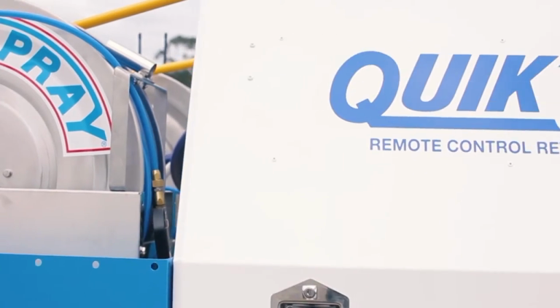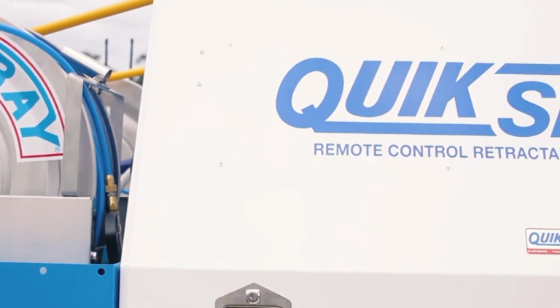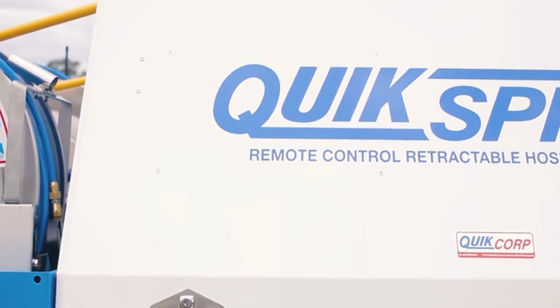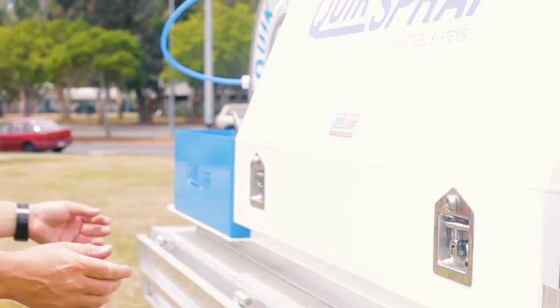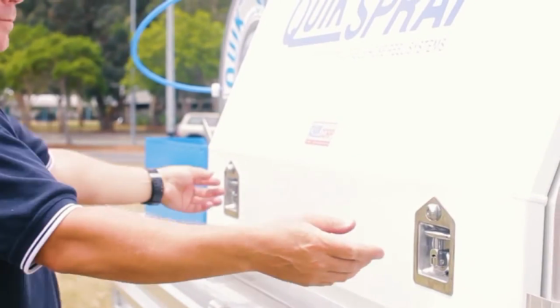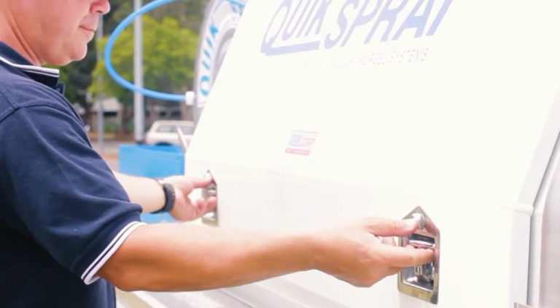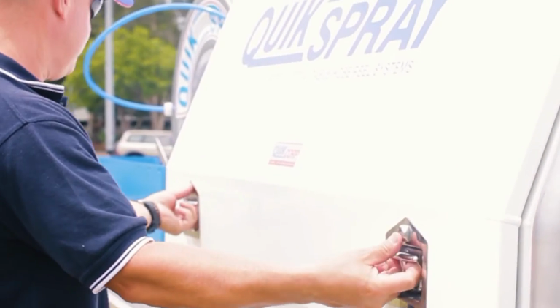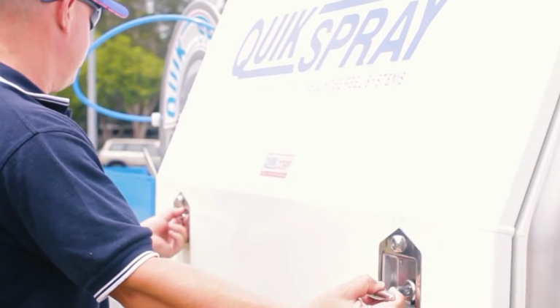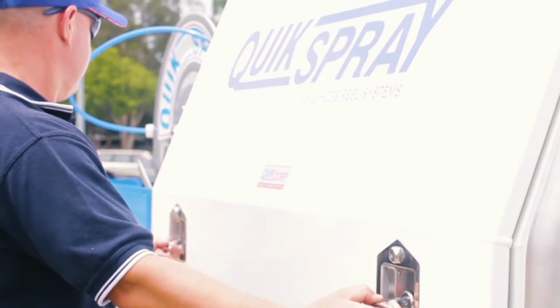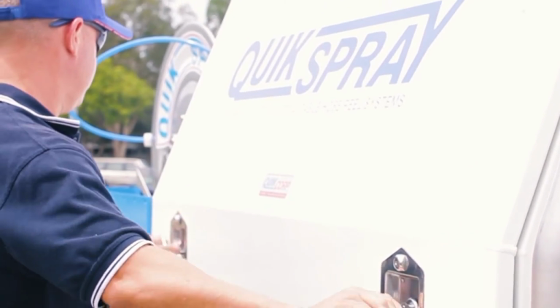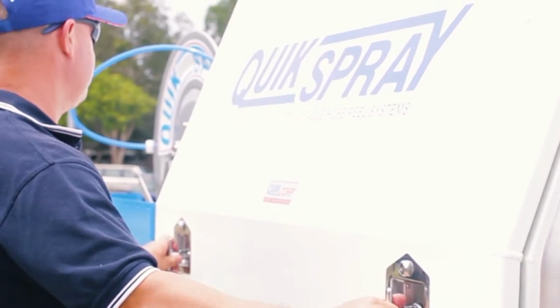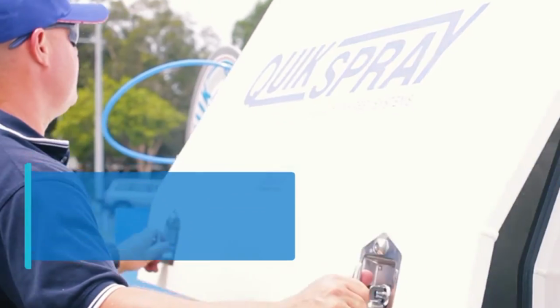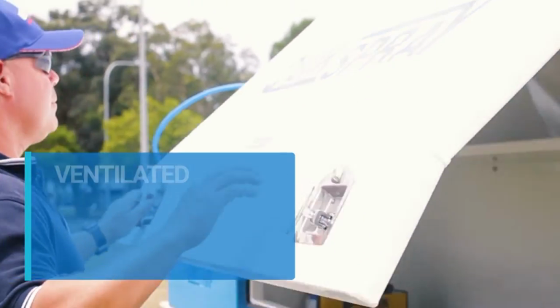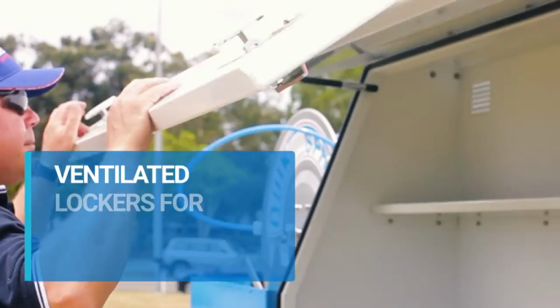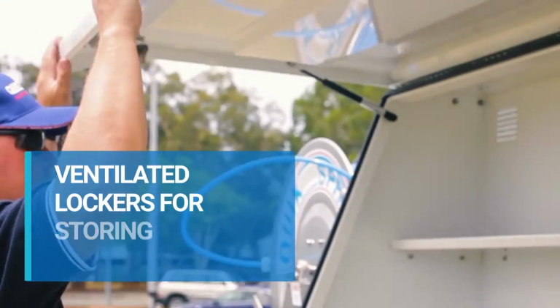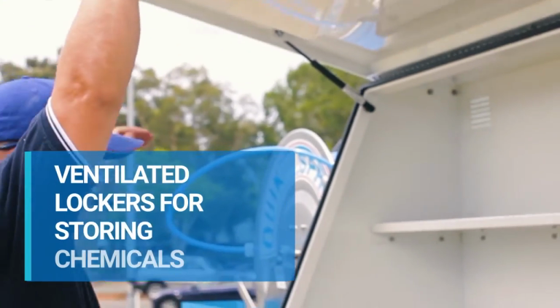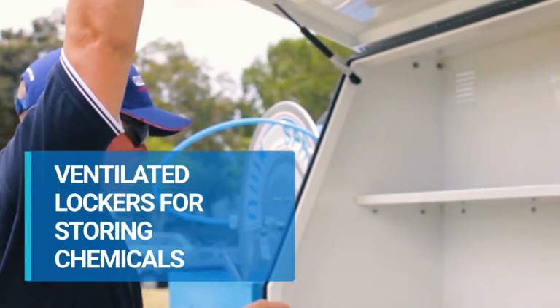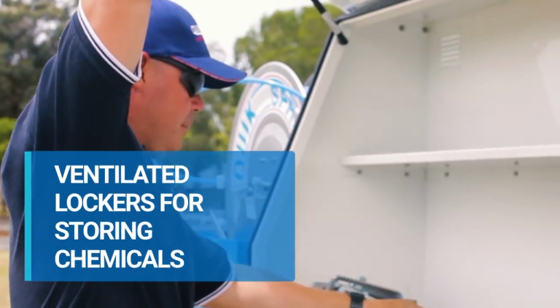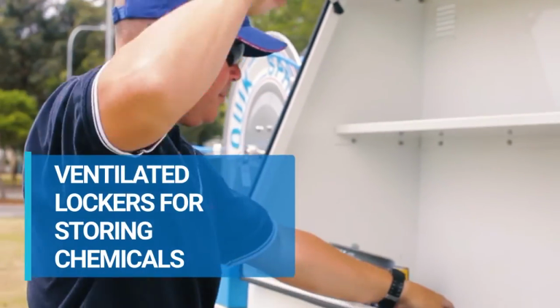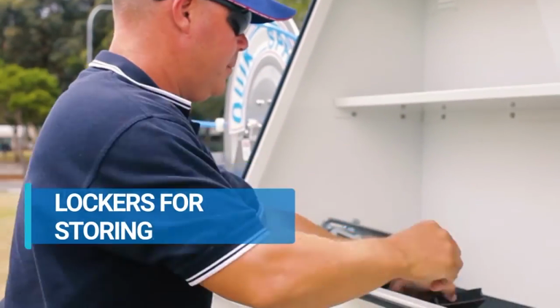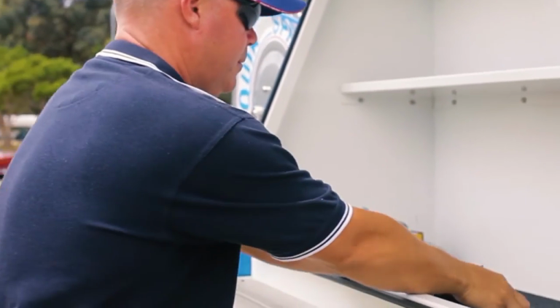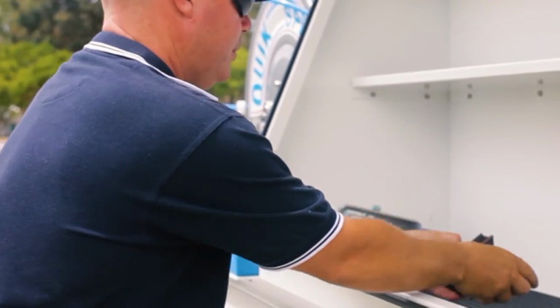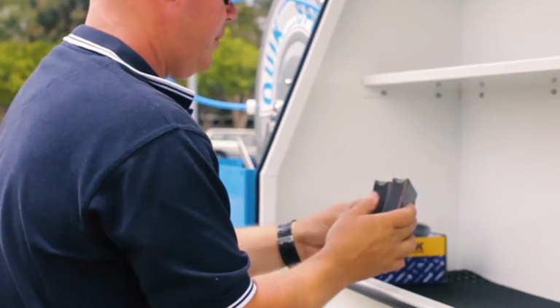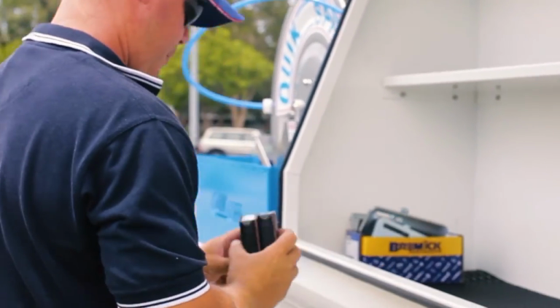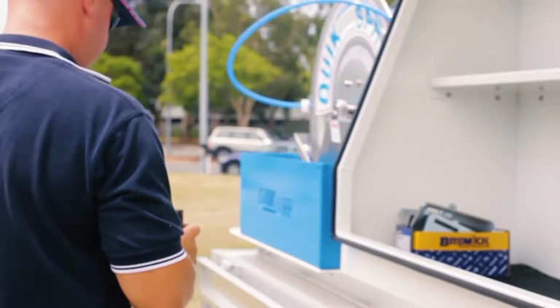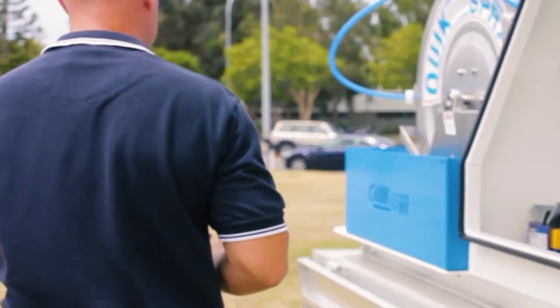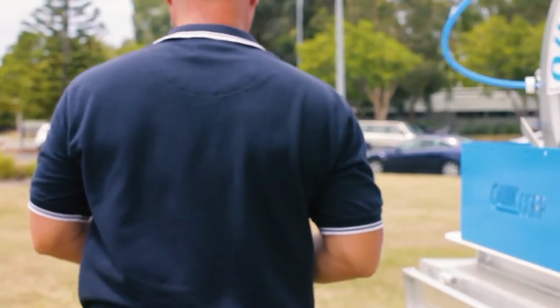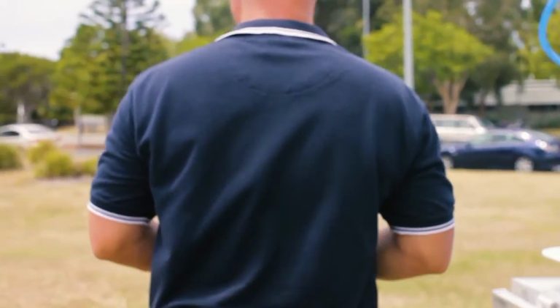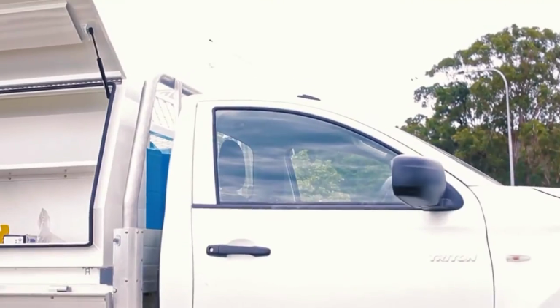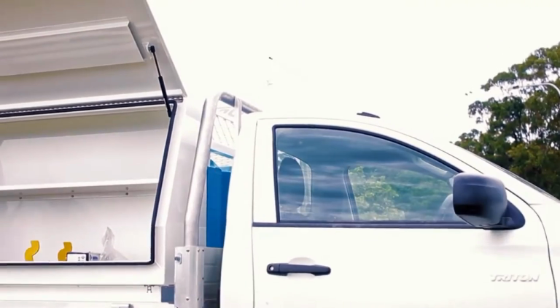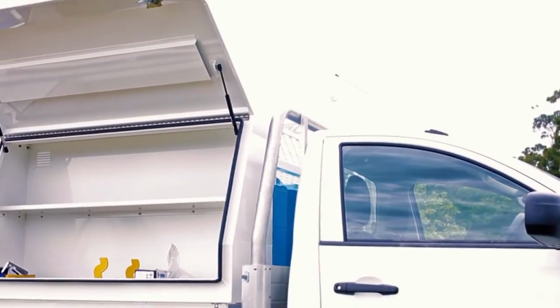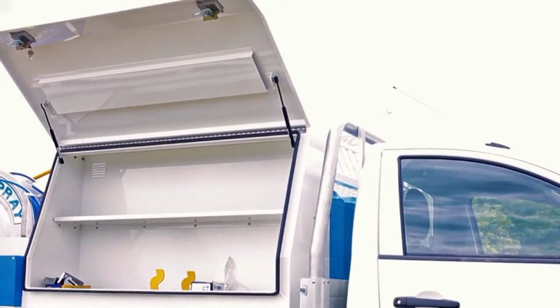We allocate storage for road signage, PPE gear, tools and chemicals to have everything conveniently in one place, boosting the productivity and efficiency of your operators.